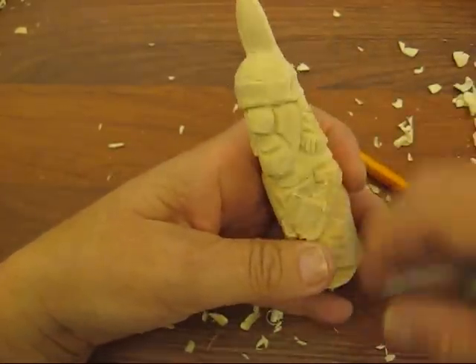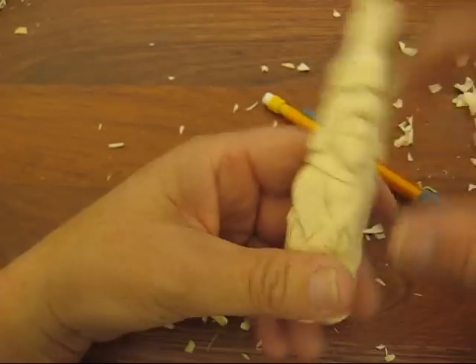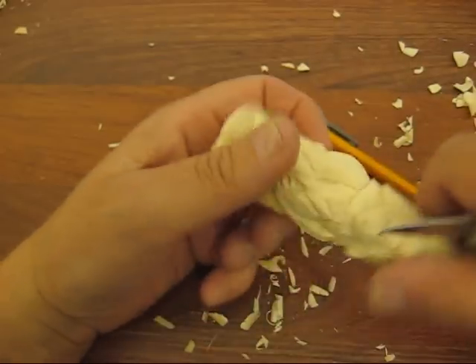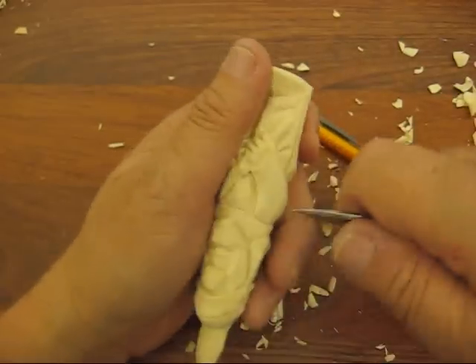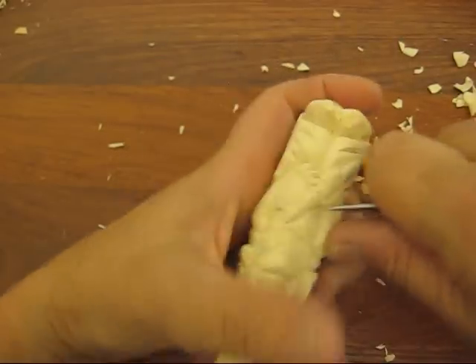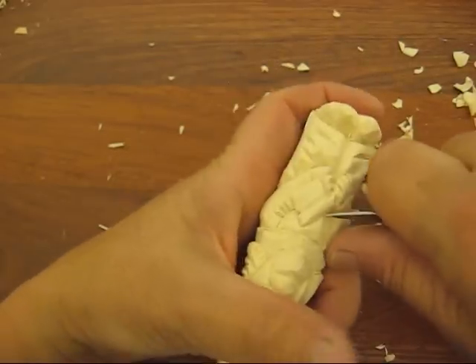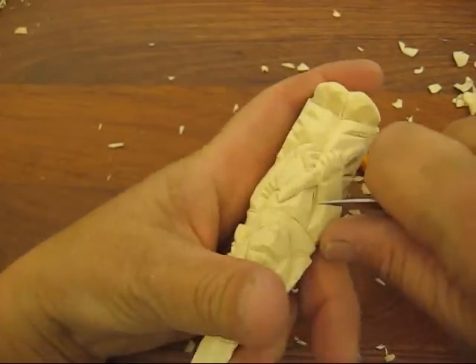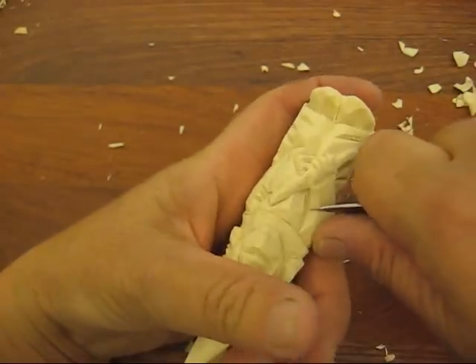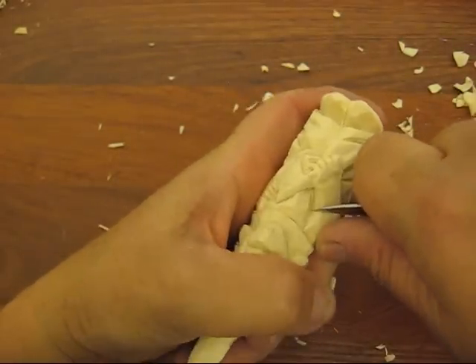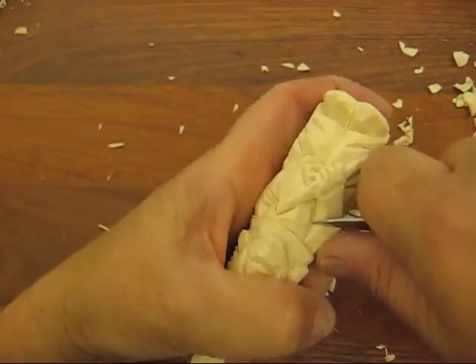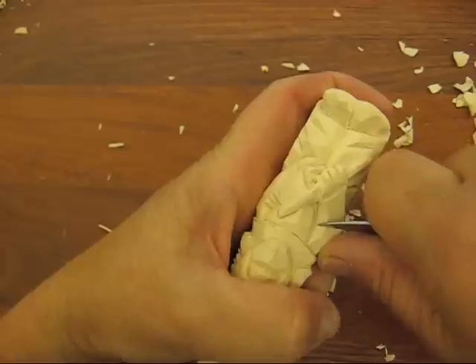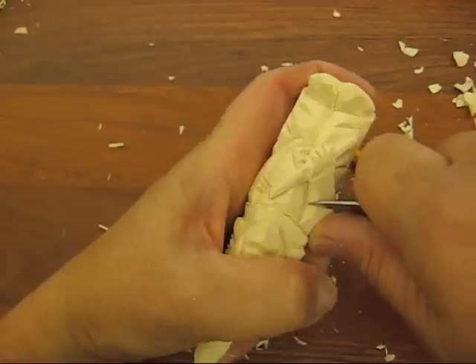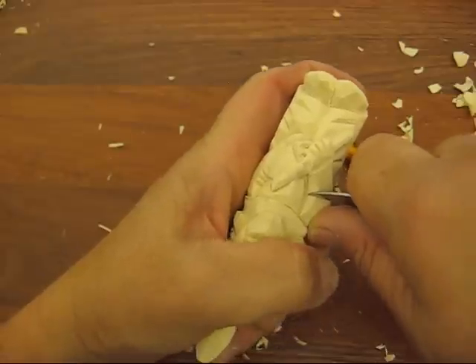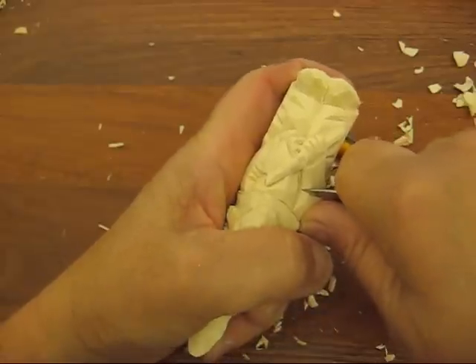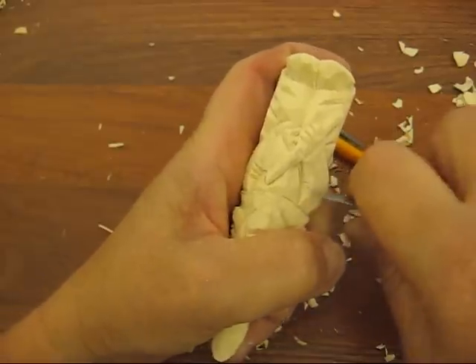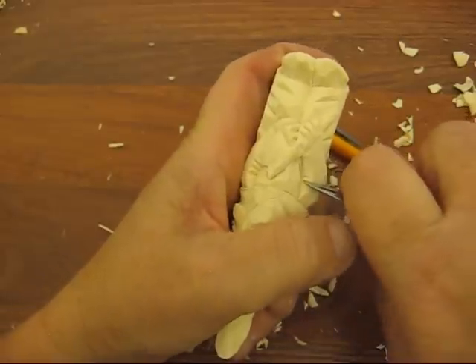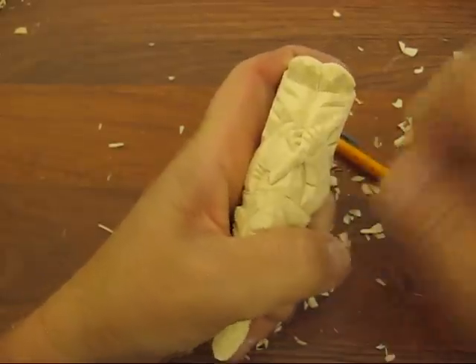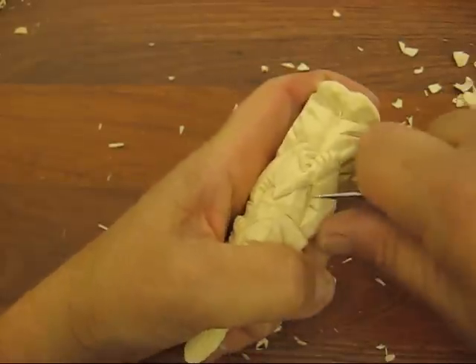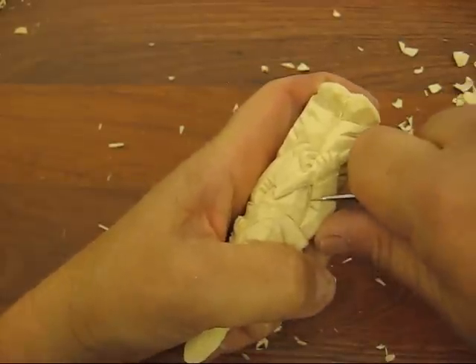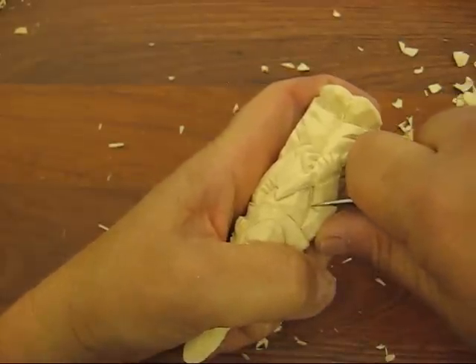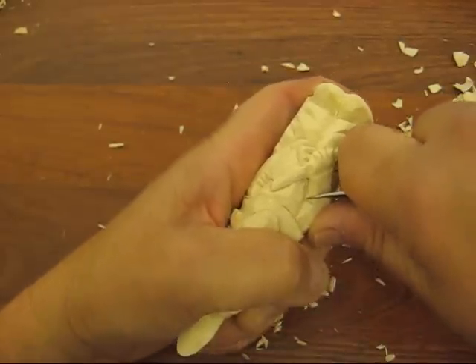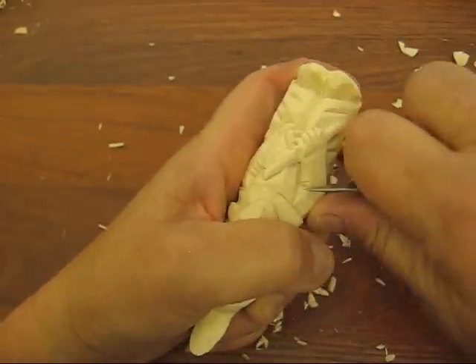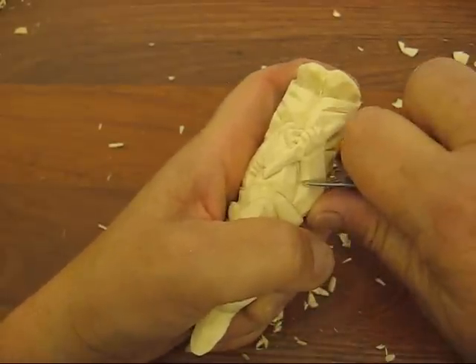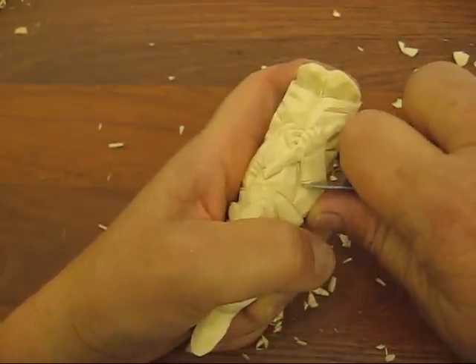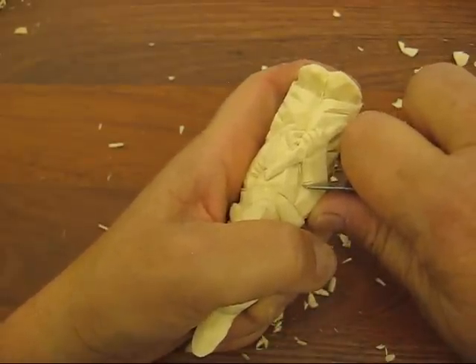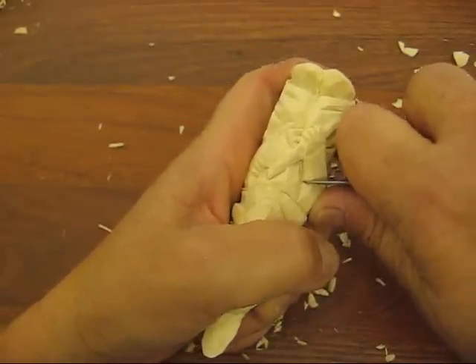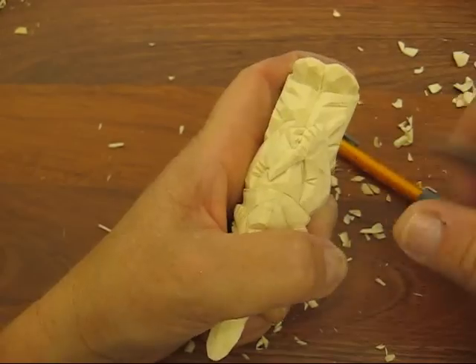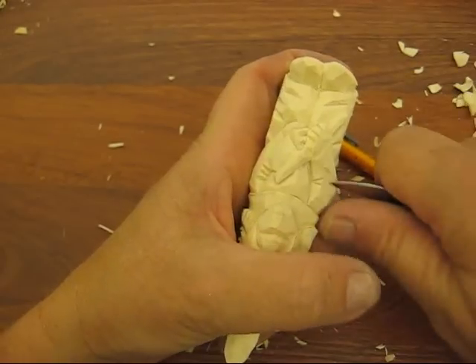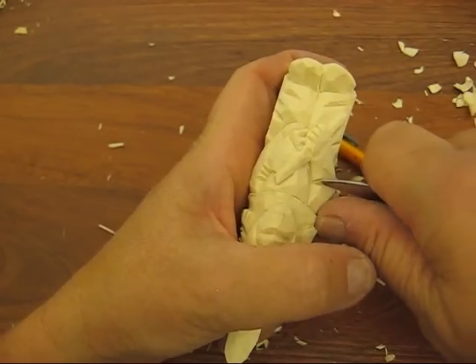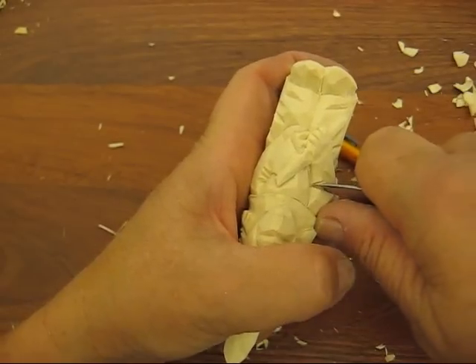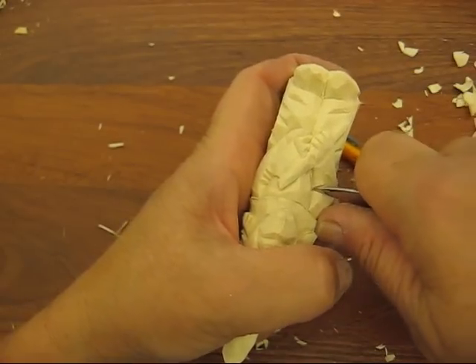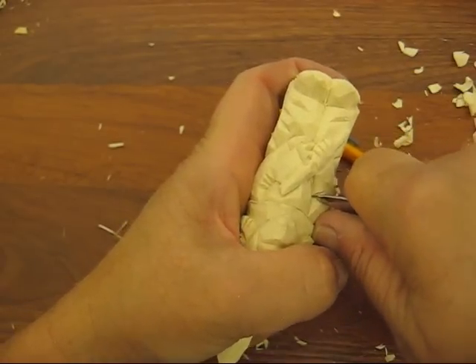Same thing here — we're going to put a couple of folds here as well. One, and three.